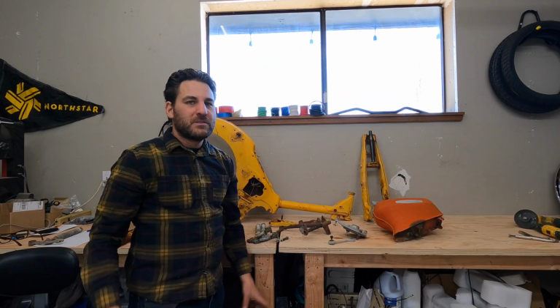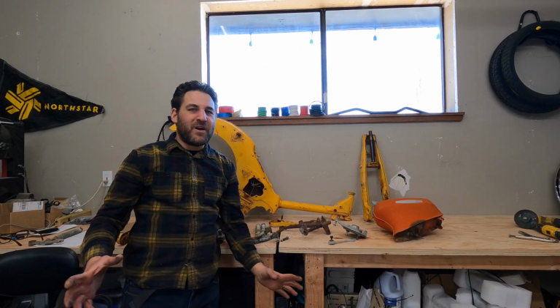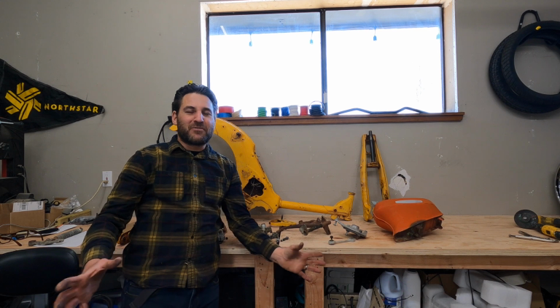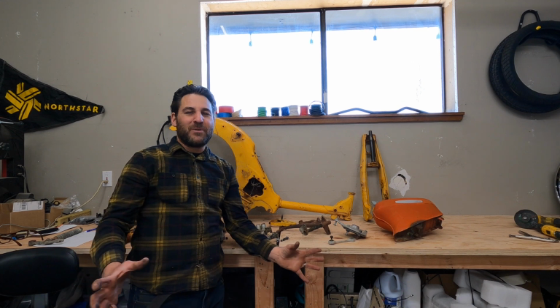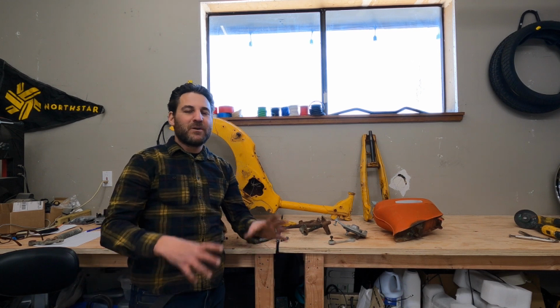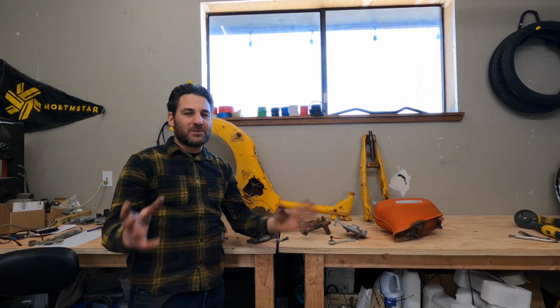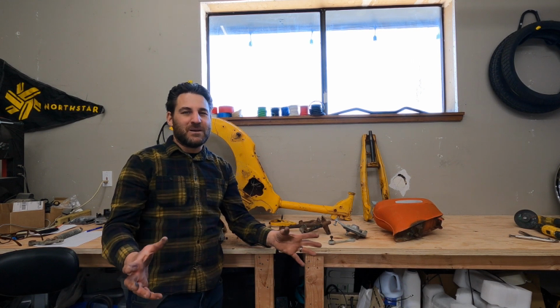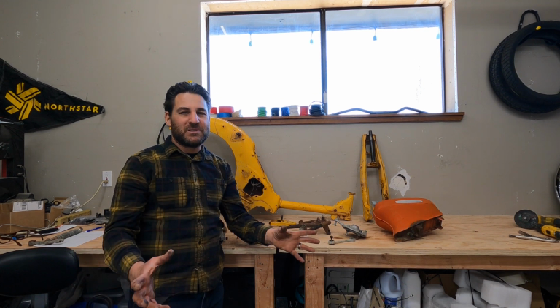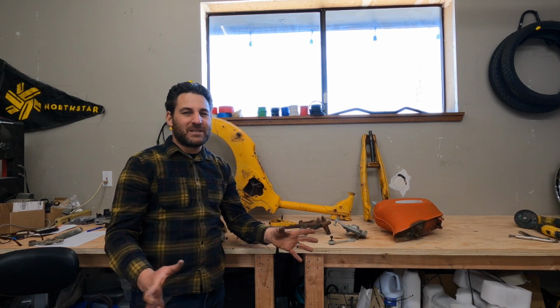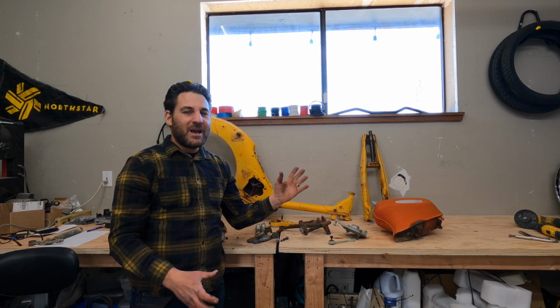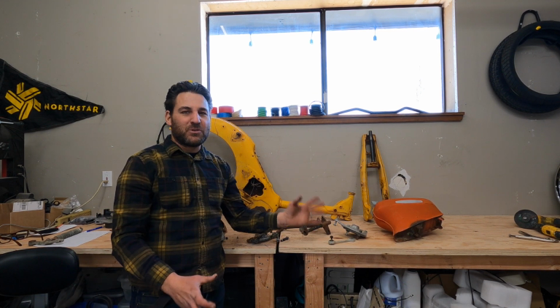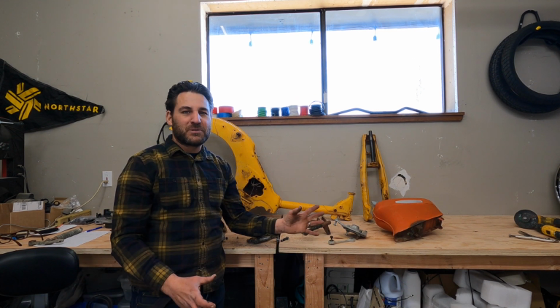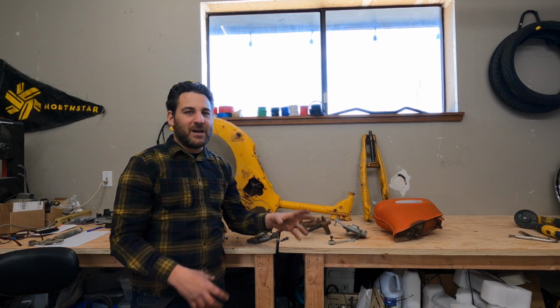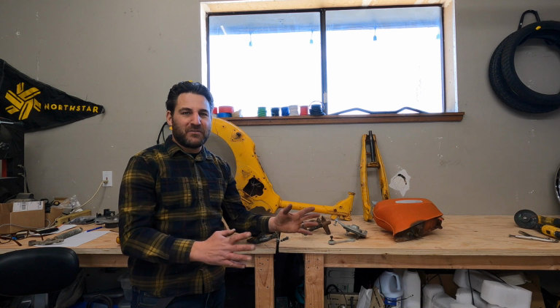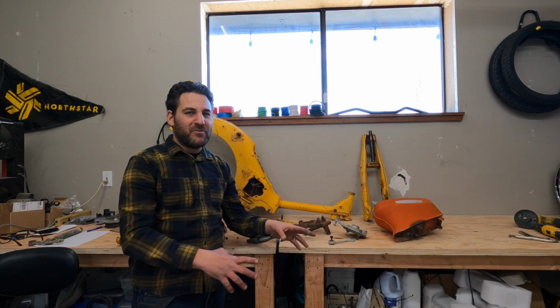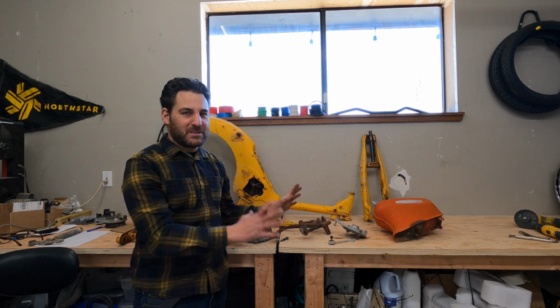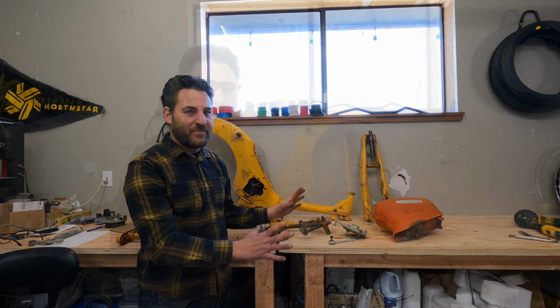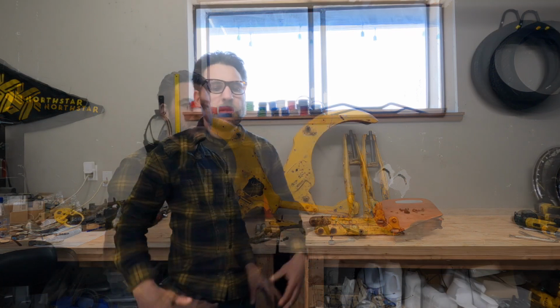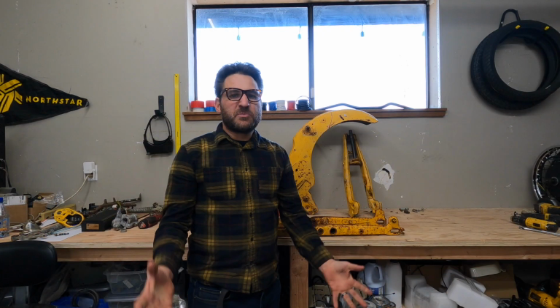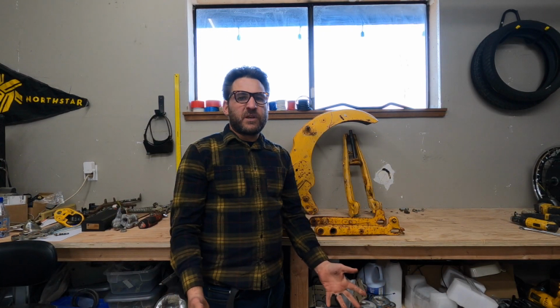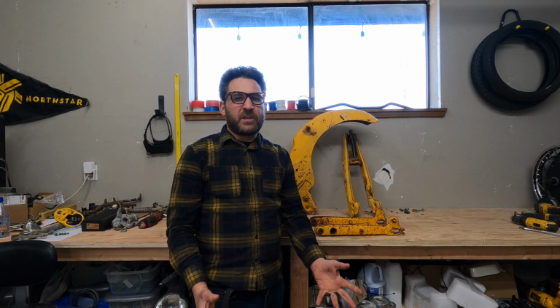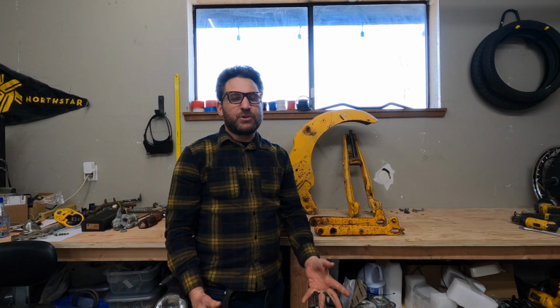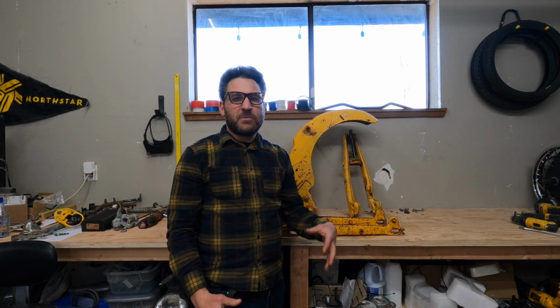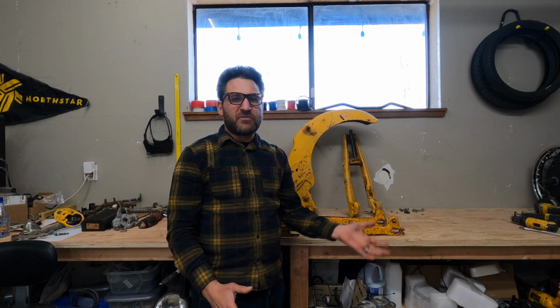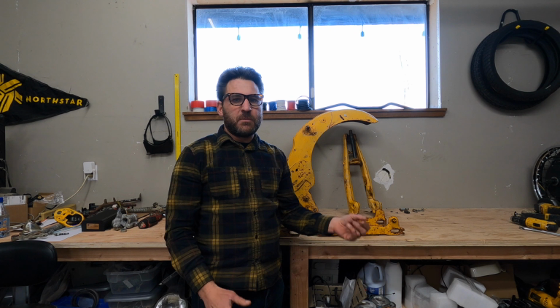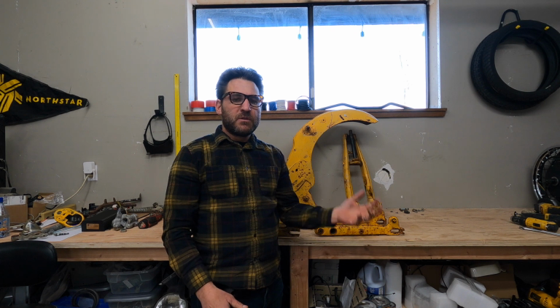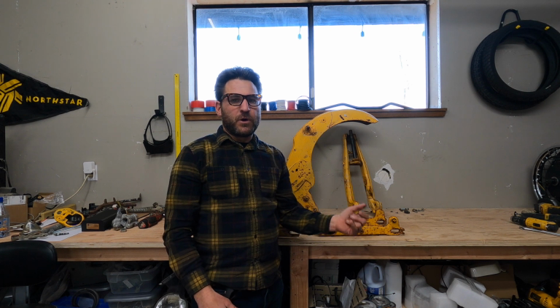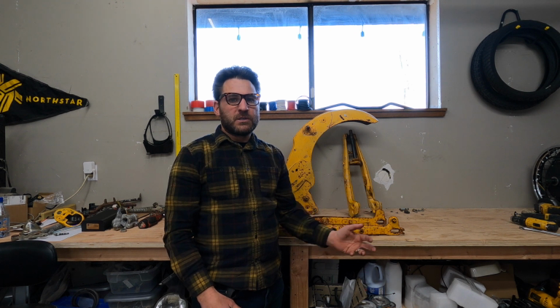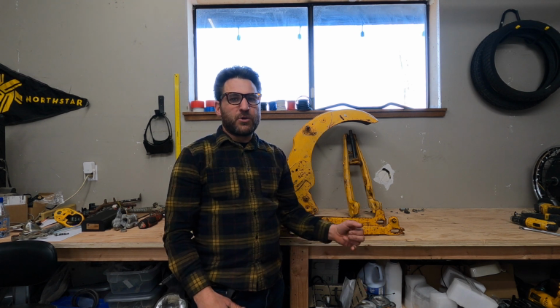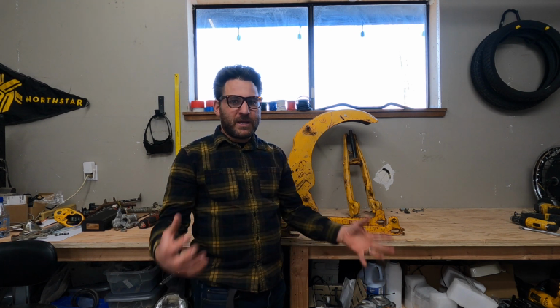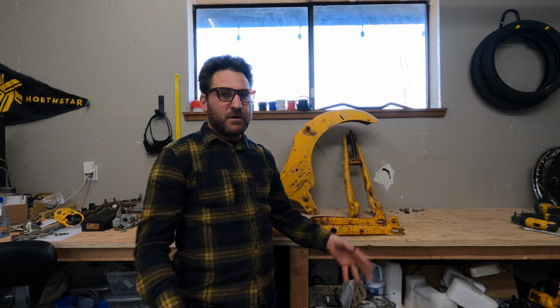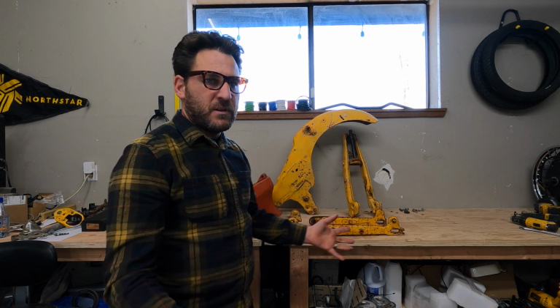So I finally got the frame apart. Of course there's always something with these old bikes — I had to drill a few of the screws out and cut a few off, but it's apart. The specific modifications you're going to have to make to the frame, the fork, the swing arm, and the gas tank are as follows.